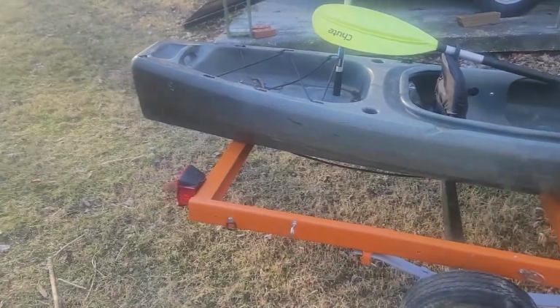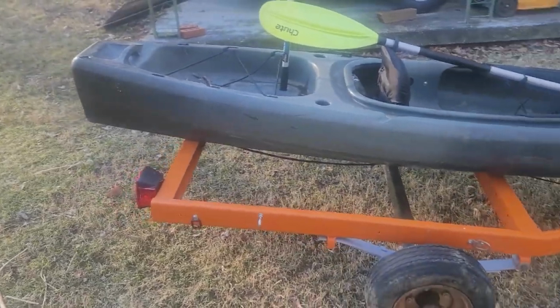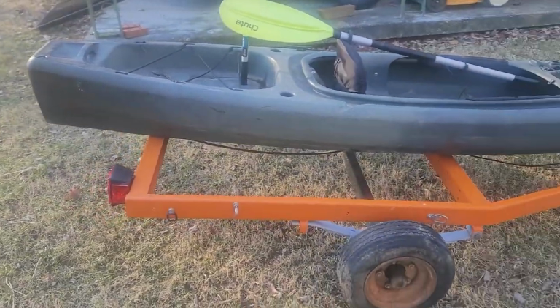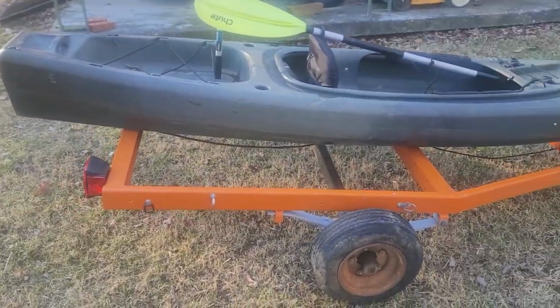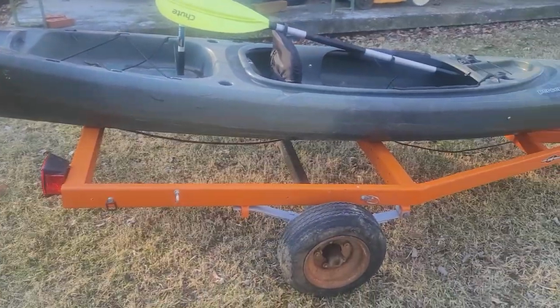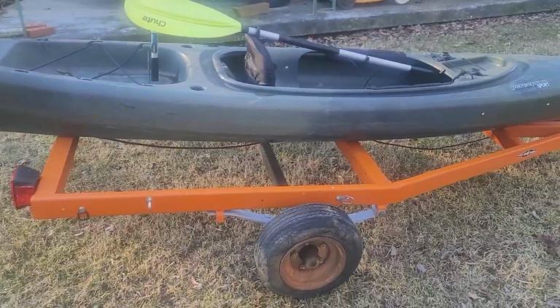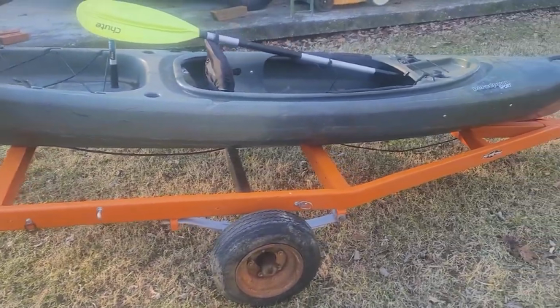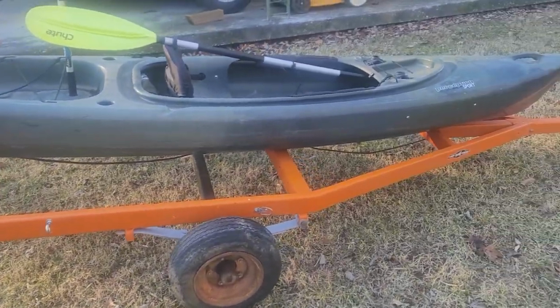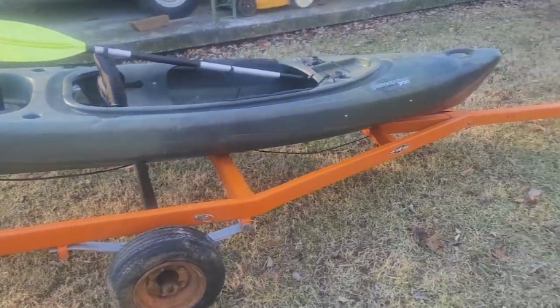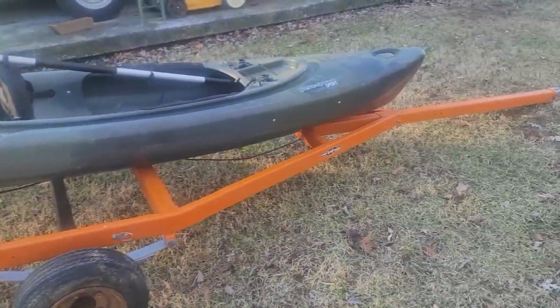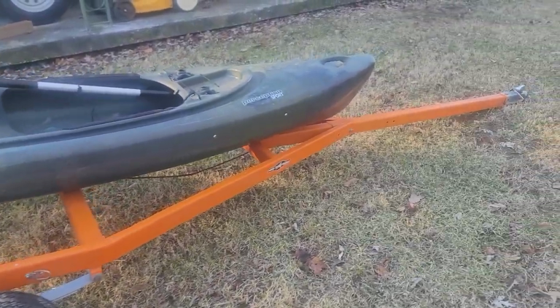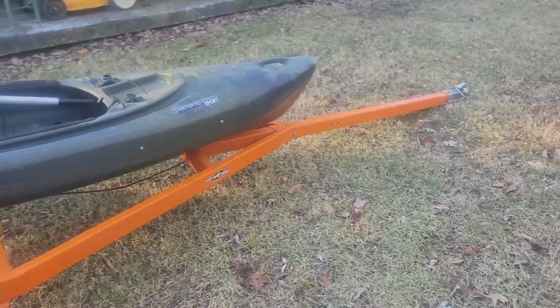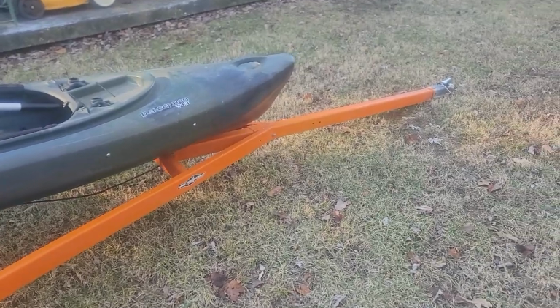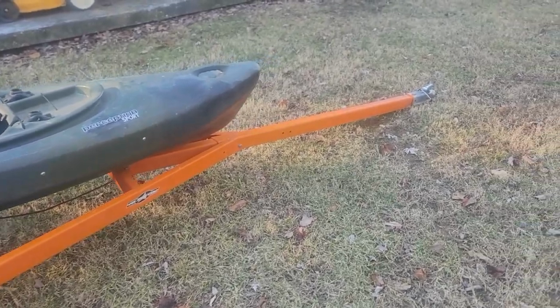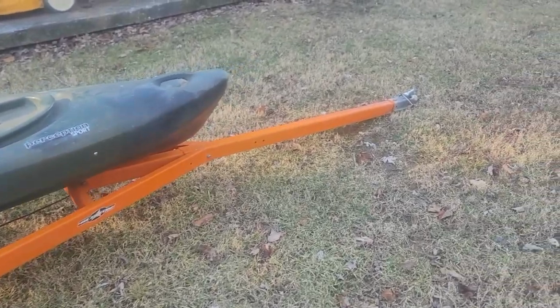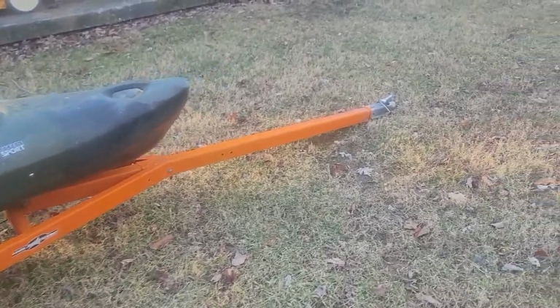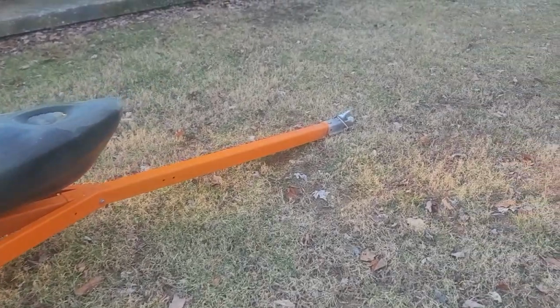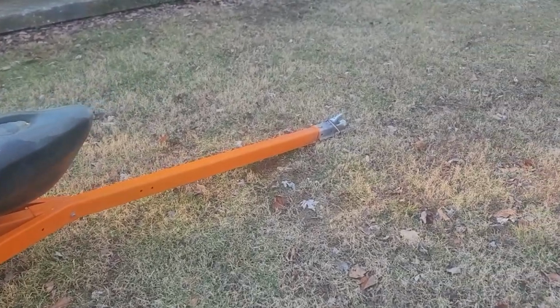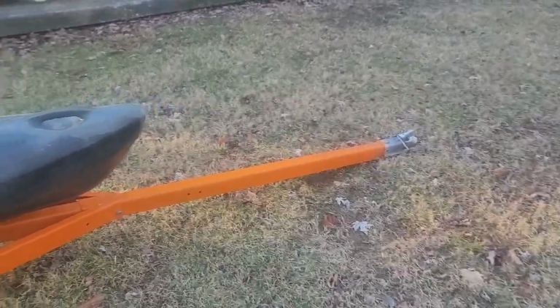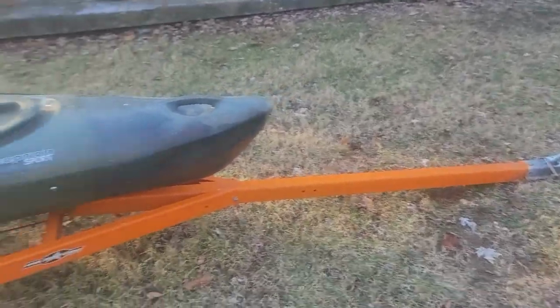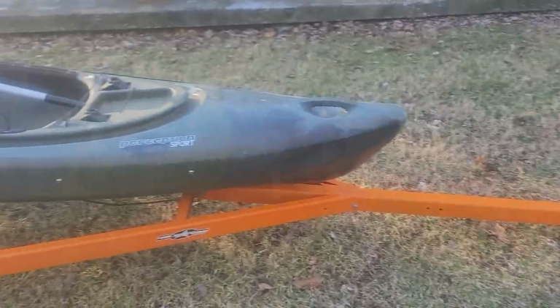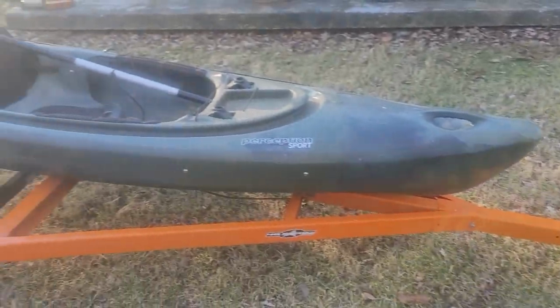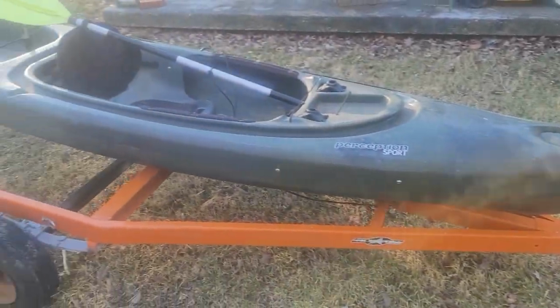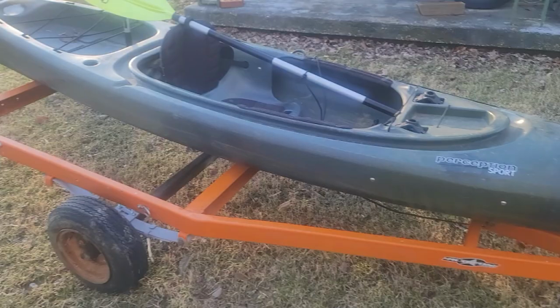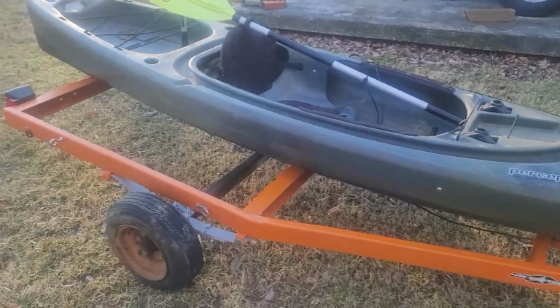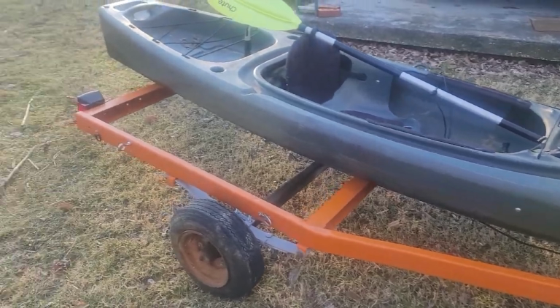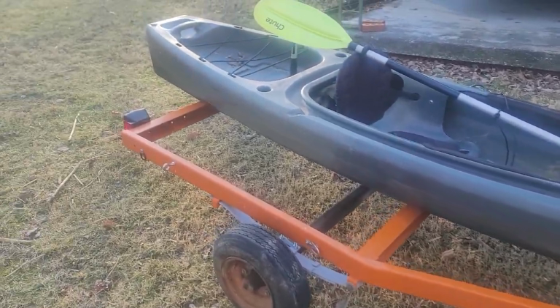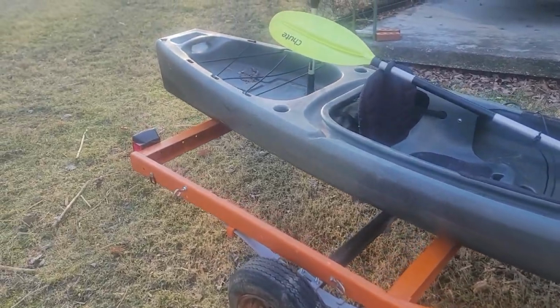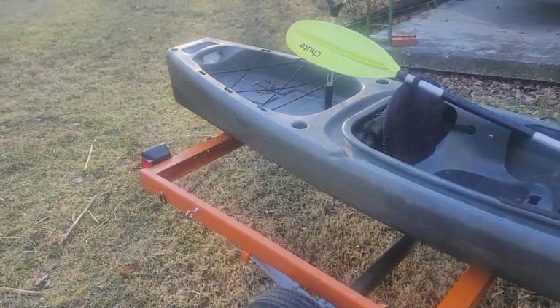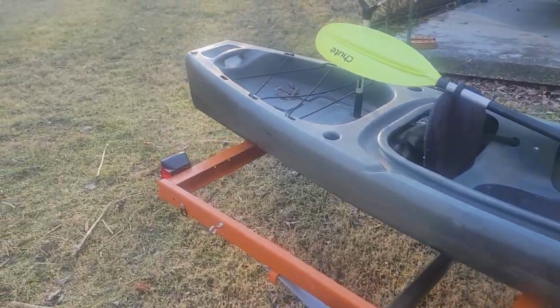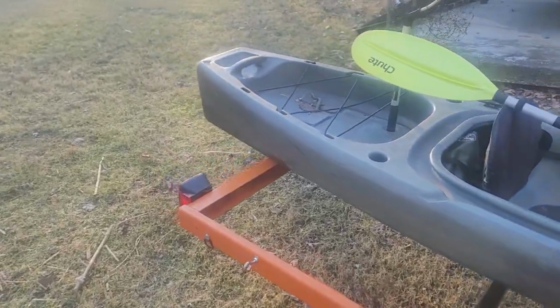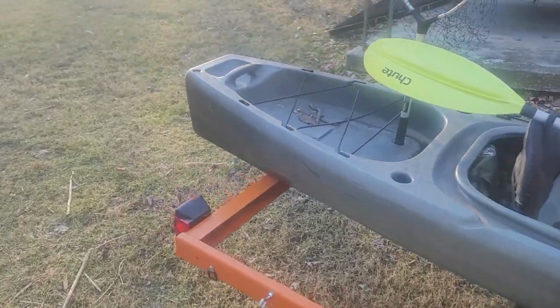I don't know if I'm going to upload like once a week on the build series and just give you guys kind of an update on it, or what we're going to do. But for now, this is a kayak trailer and we're going to figure out what we're going to do with it.